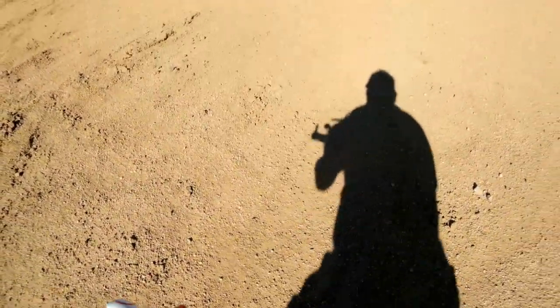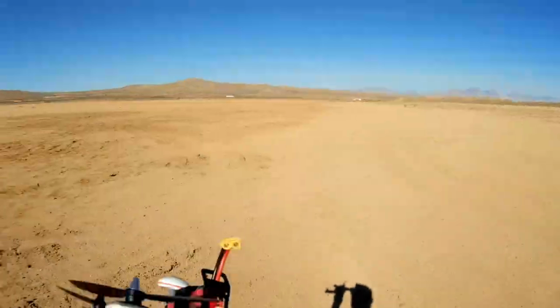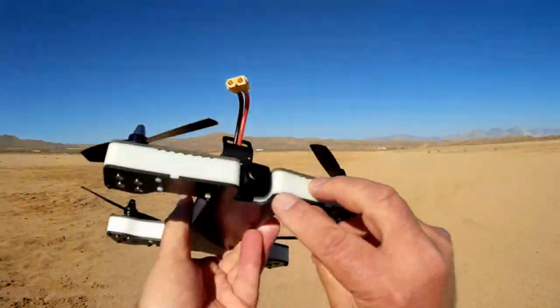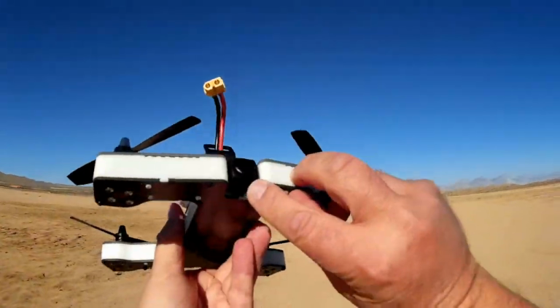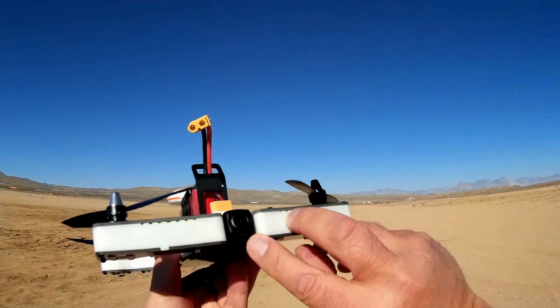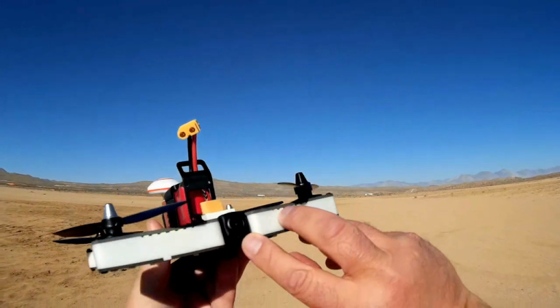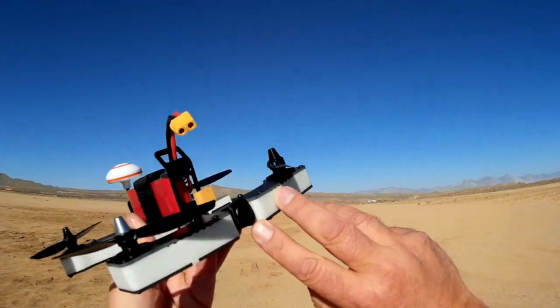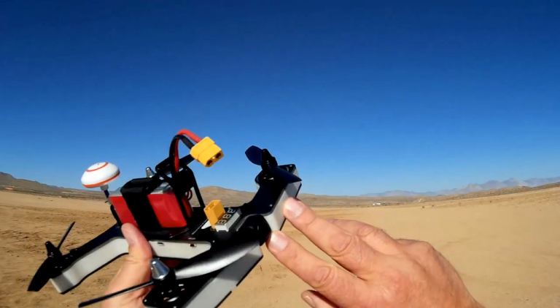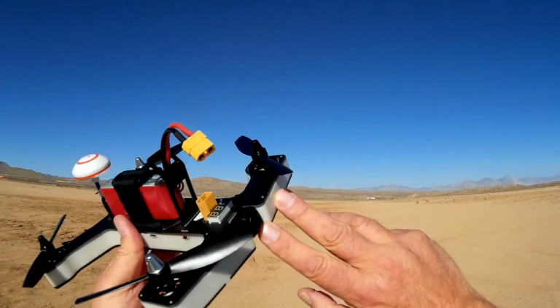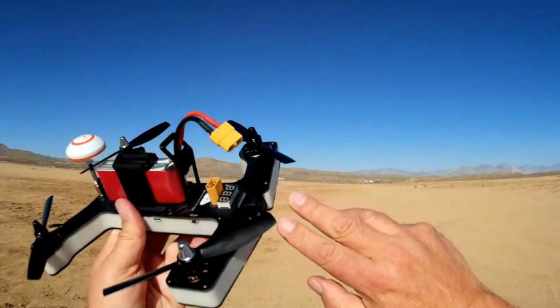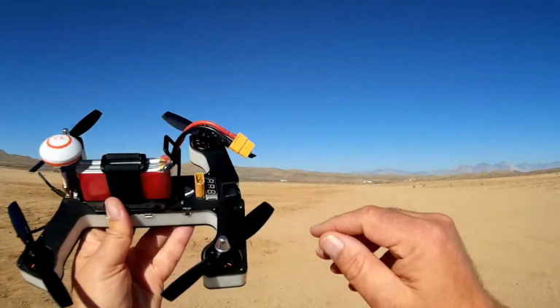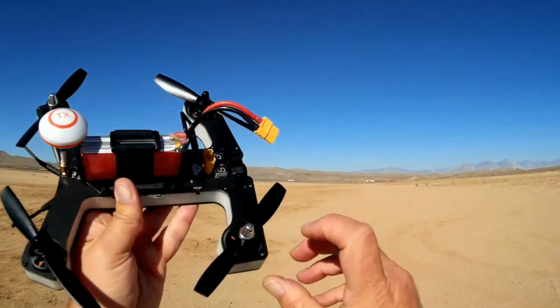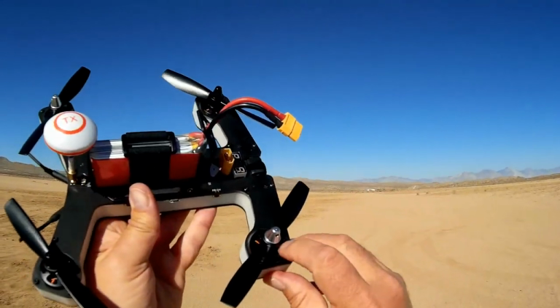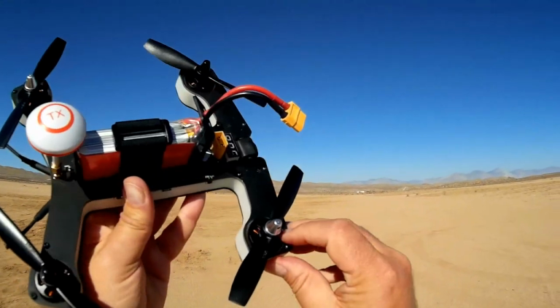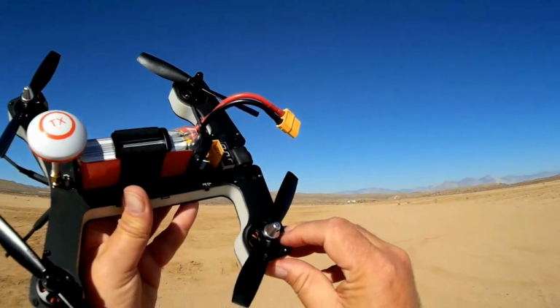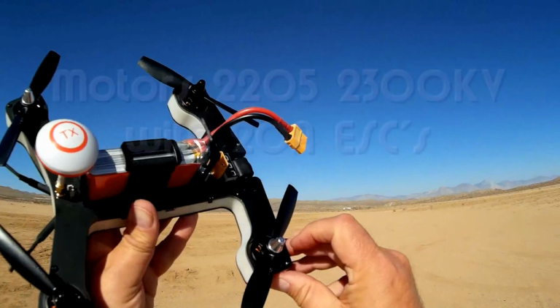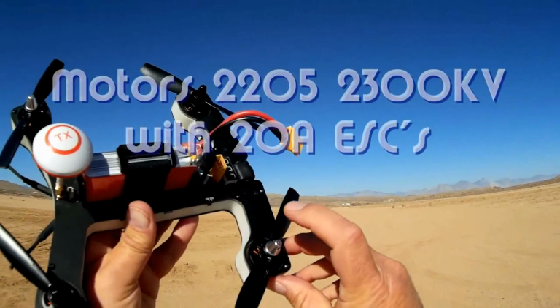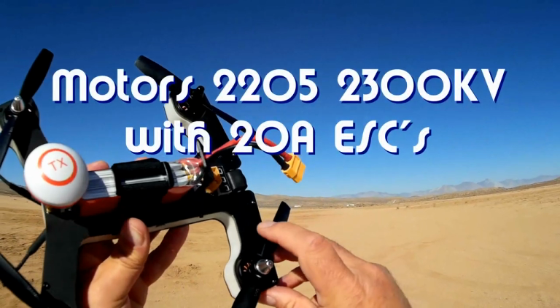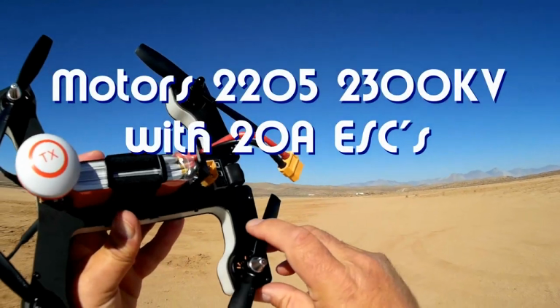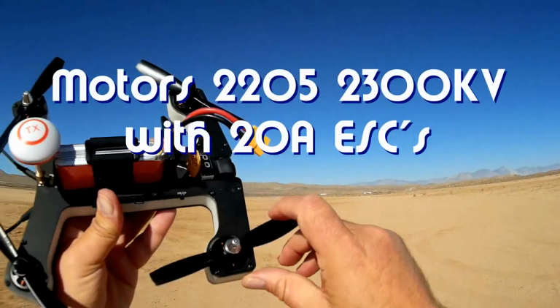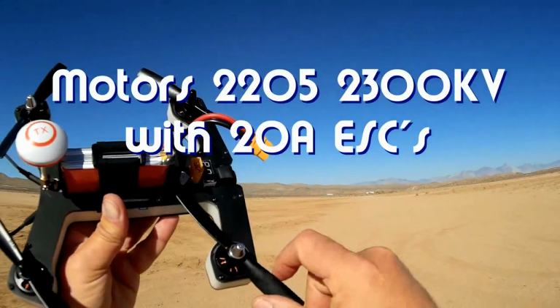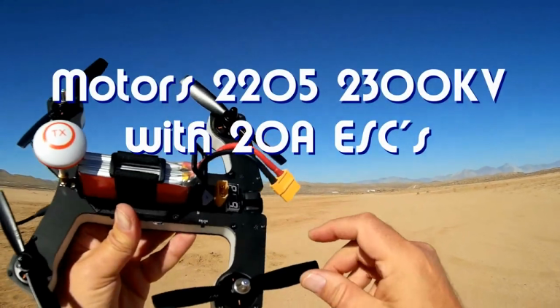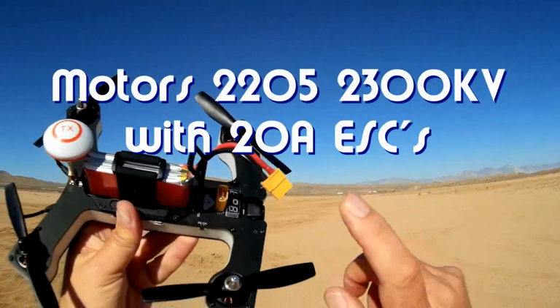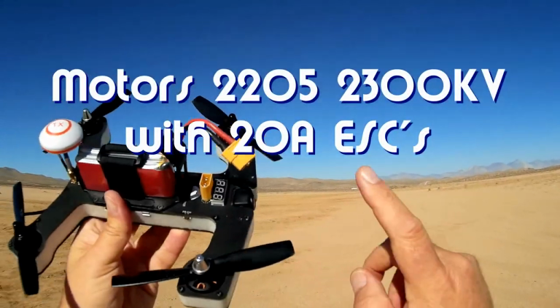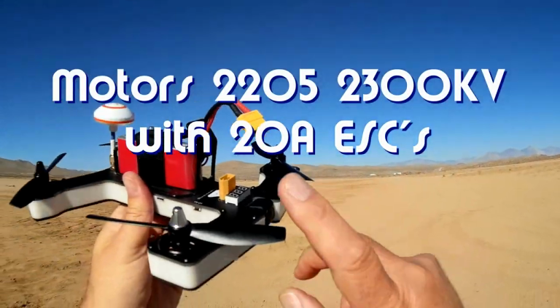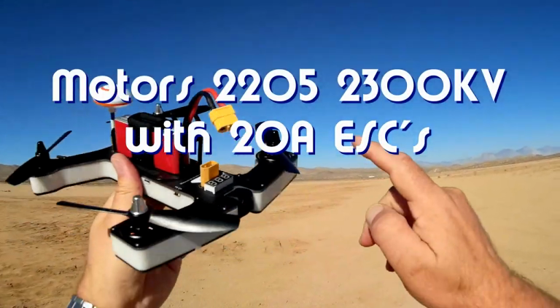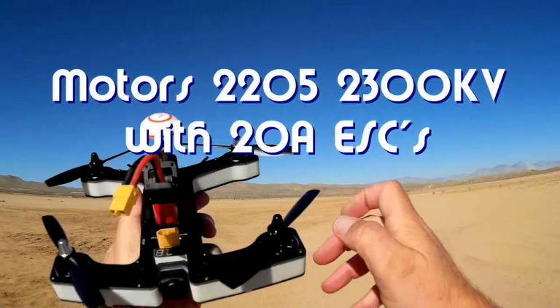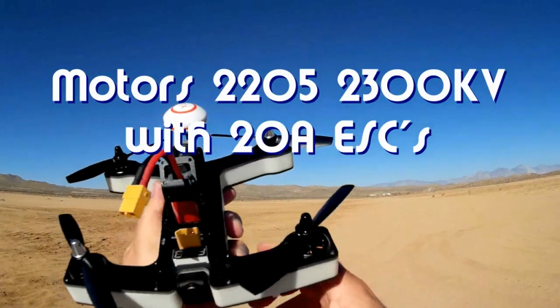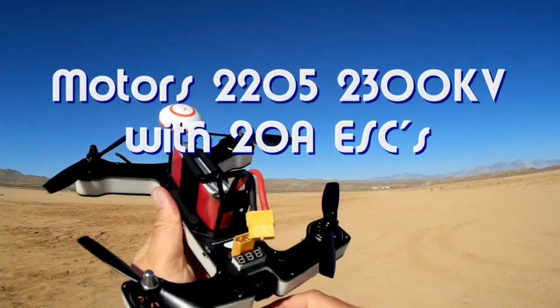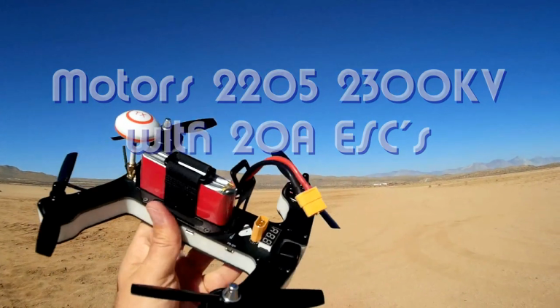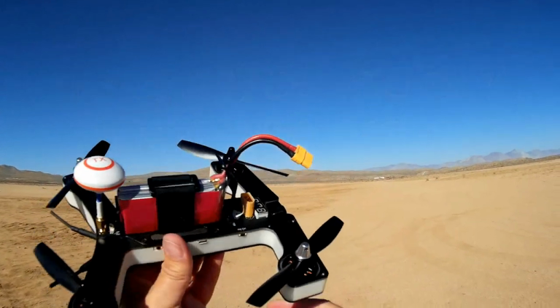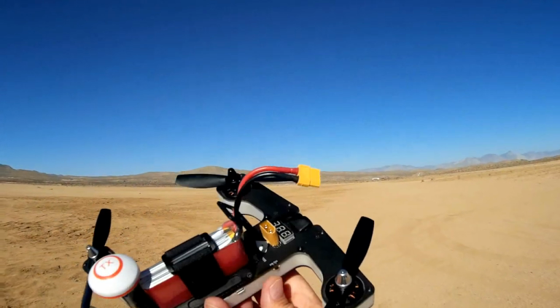It comes with a tiltable 600 TVL camera on the front. It has 2,300 kV motors — that's RPM per volt. It comes with 5045 bullnose propellers.